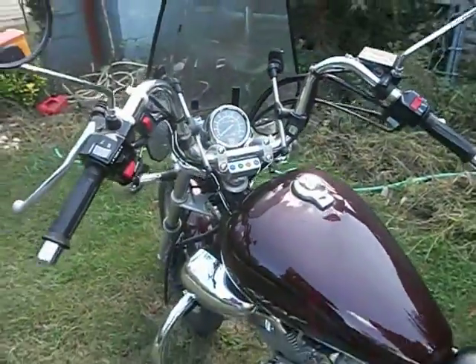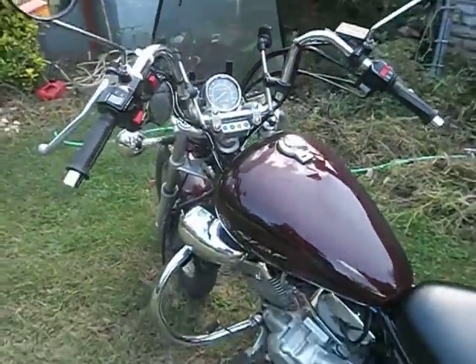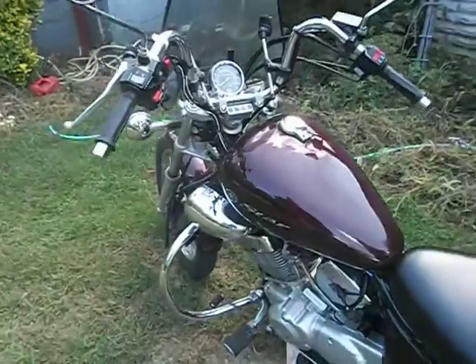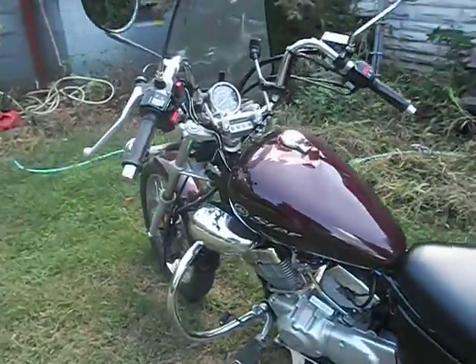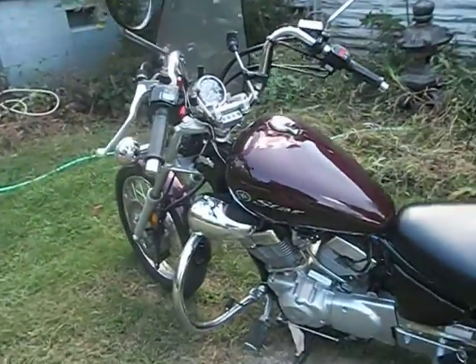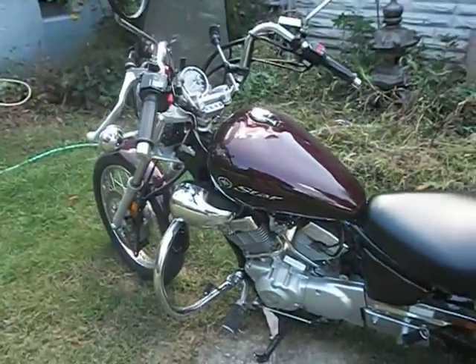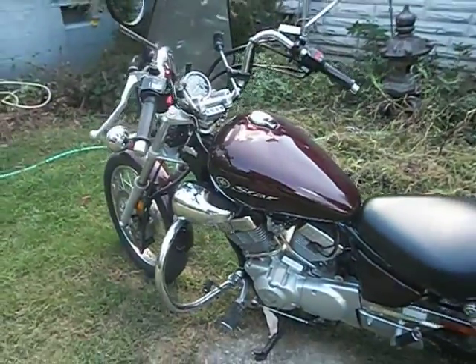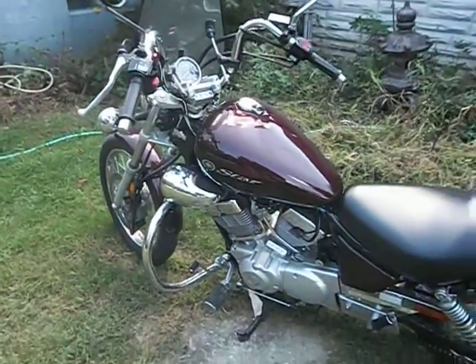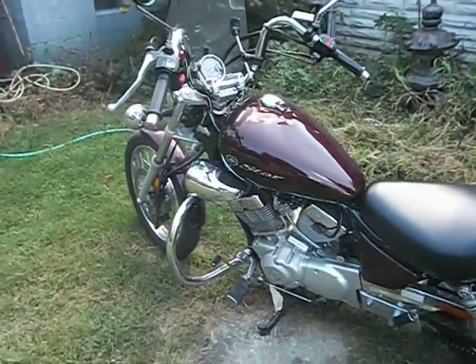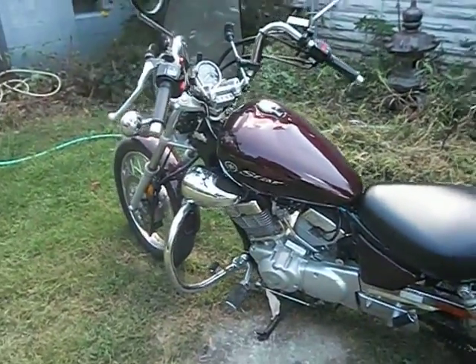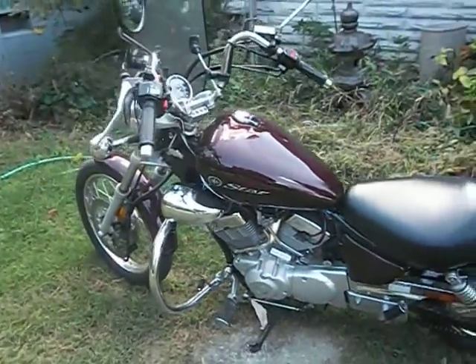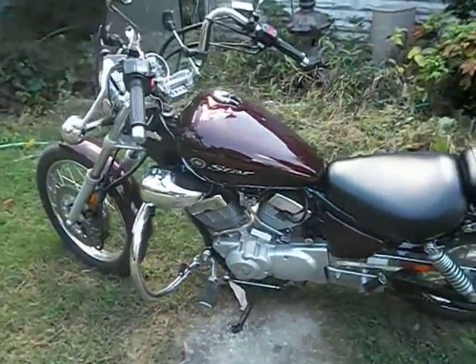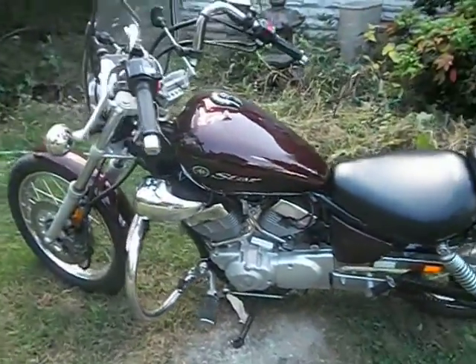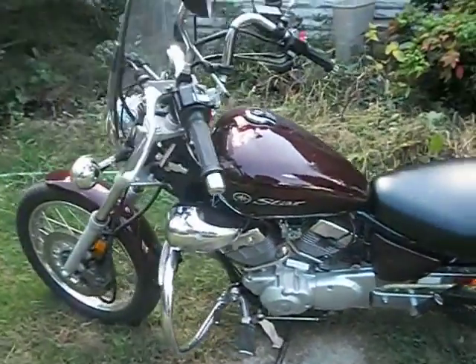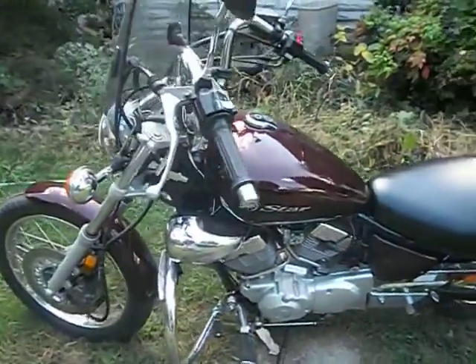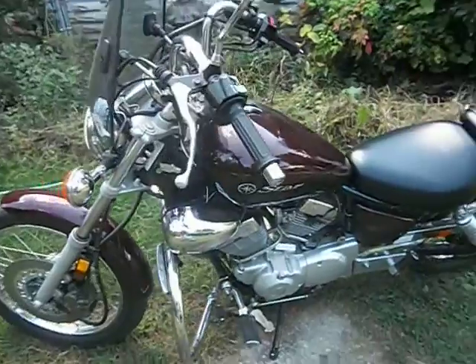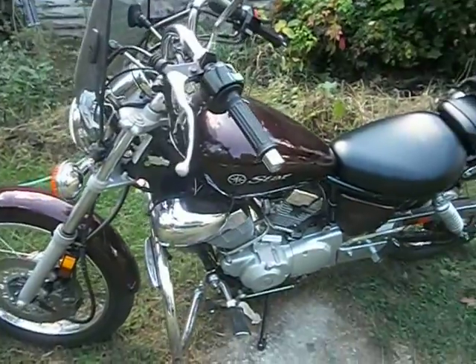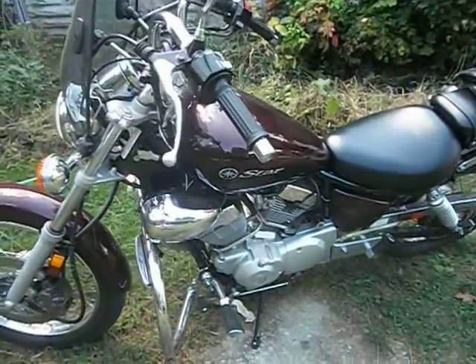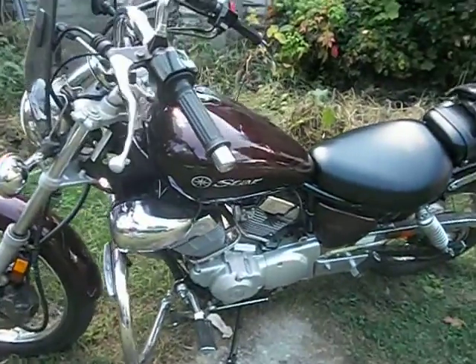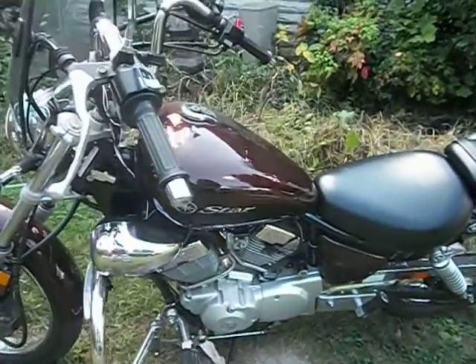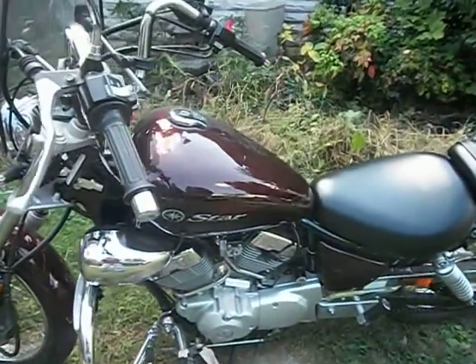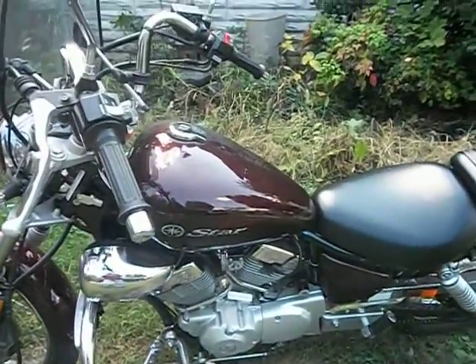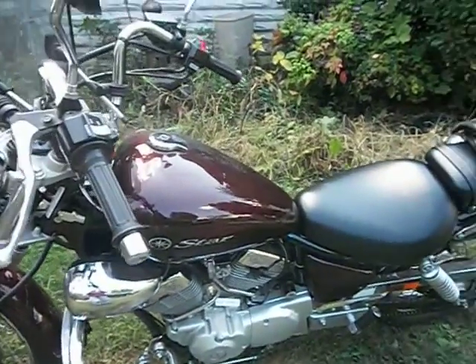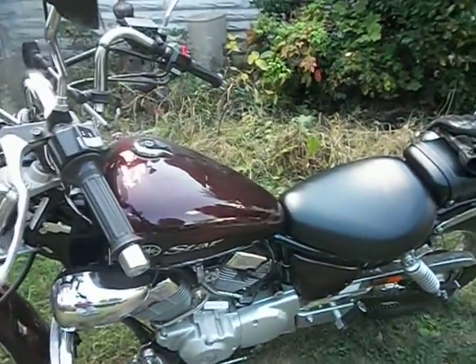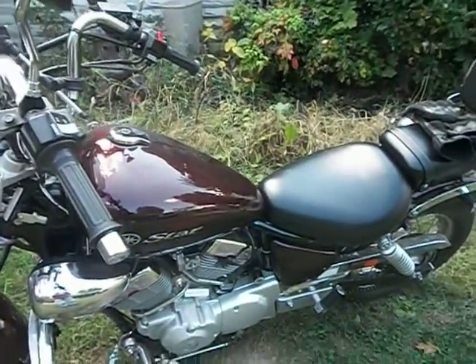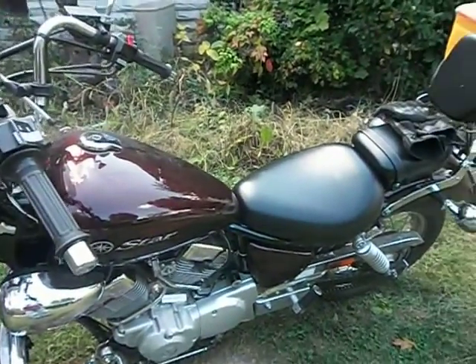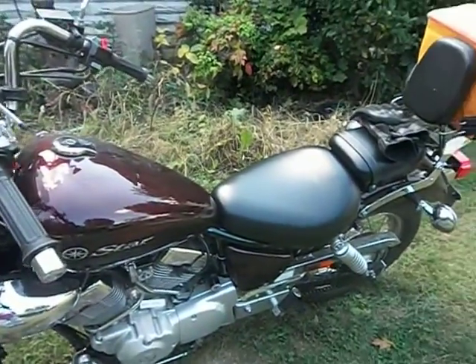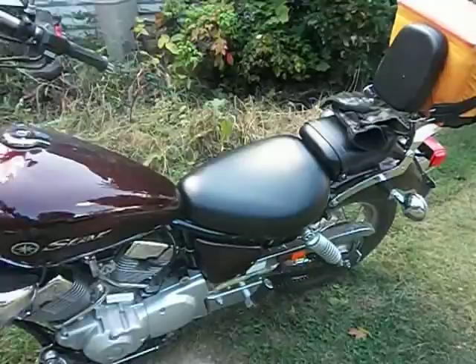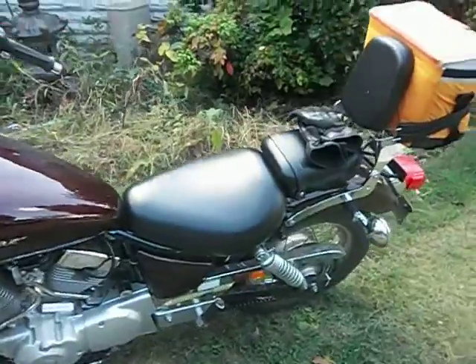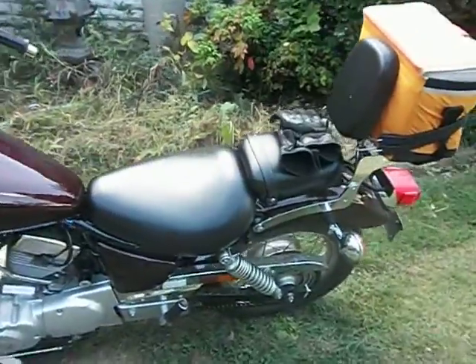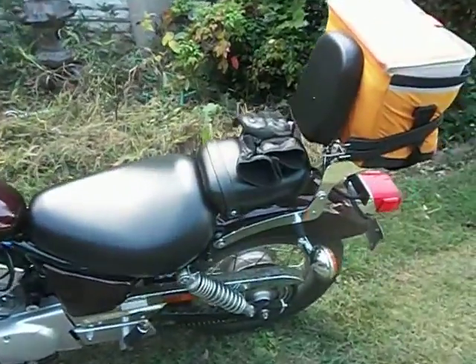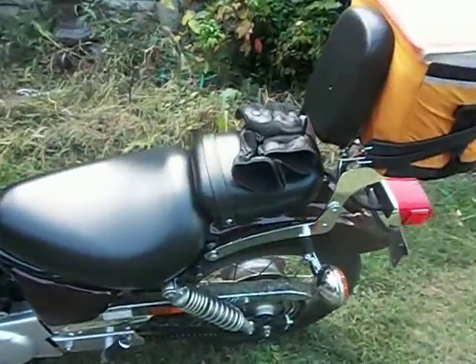I haven't rode a motorcycle in 25 years until I got this one, so I now have 1,800 miles of experience. I rode it six days straight so far. Luckily we haven't had any rain. I rode it to work every day.